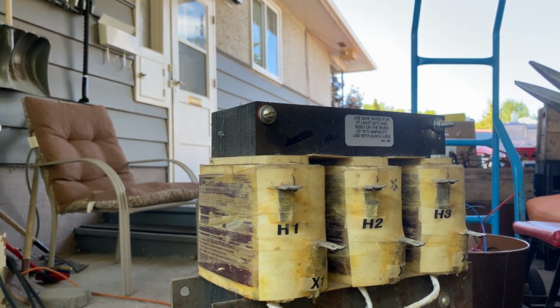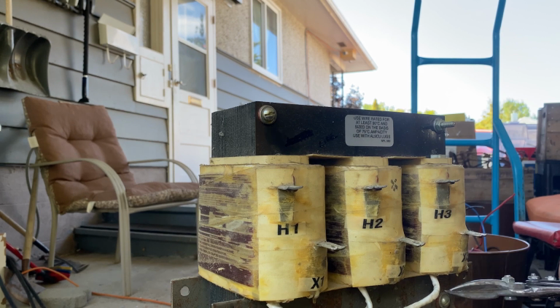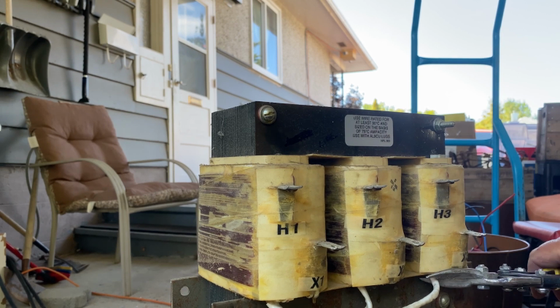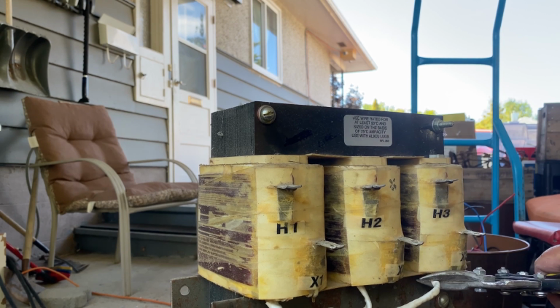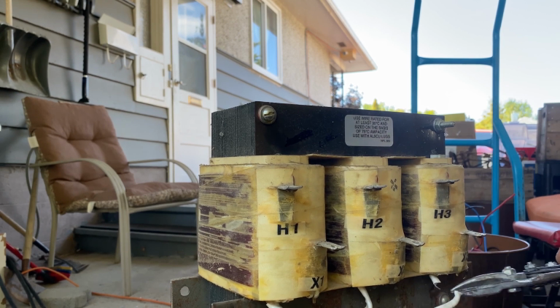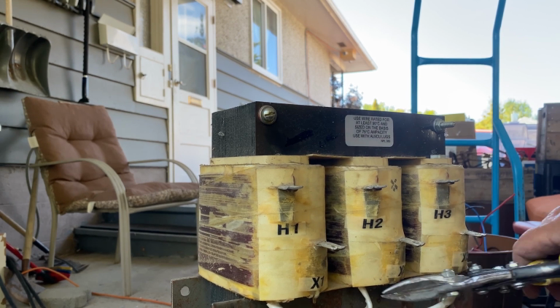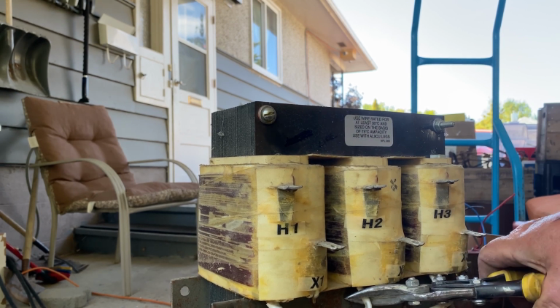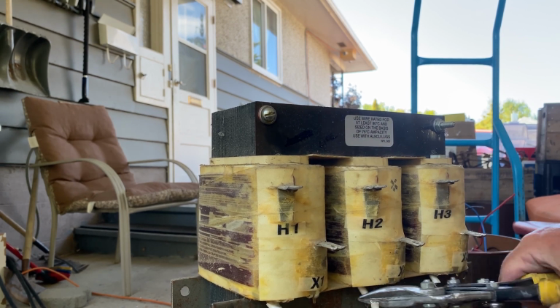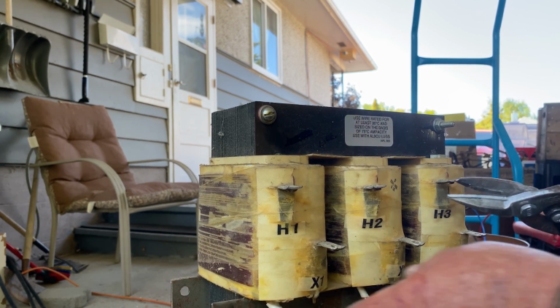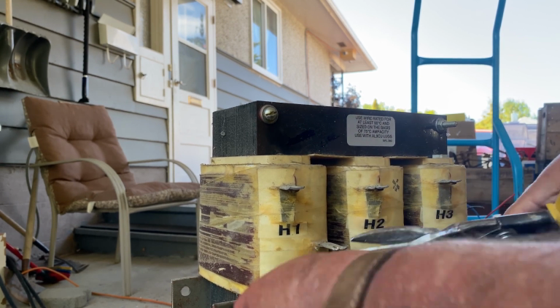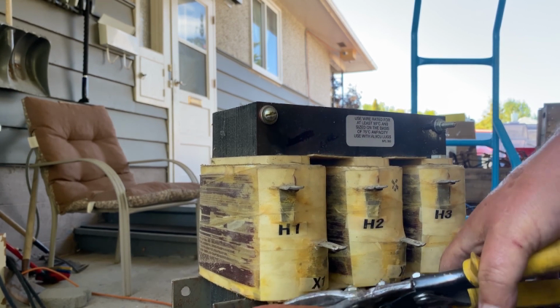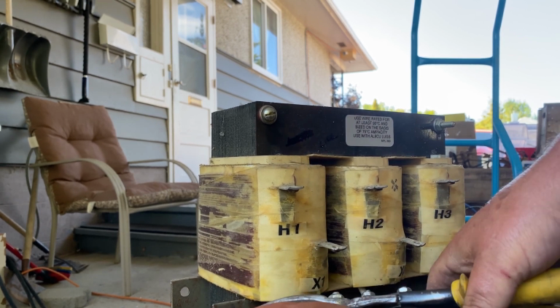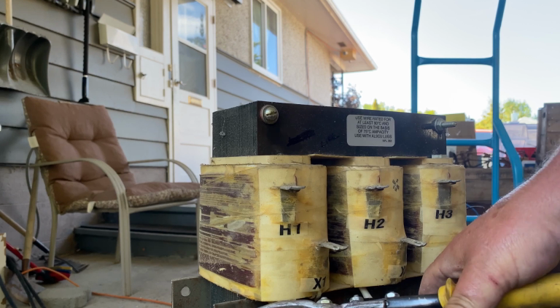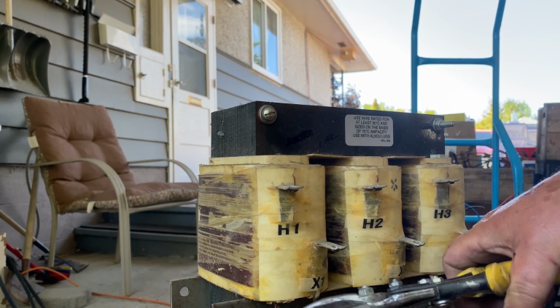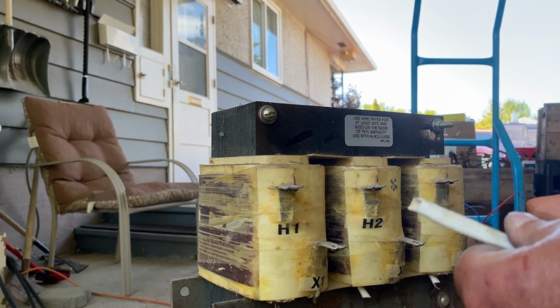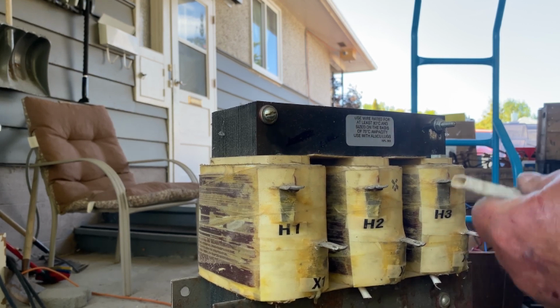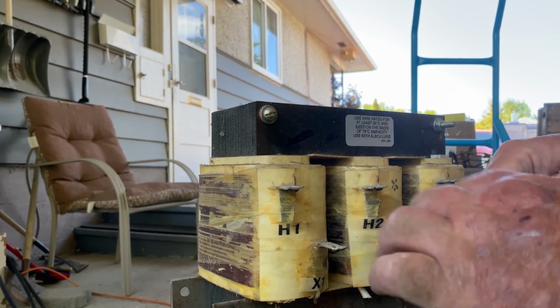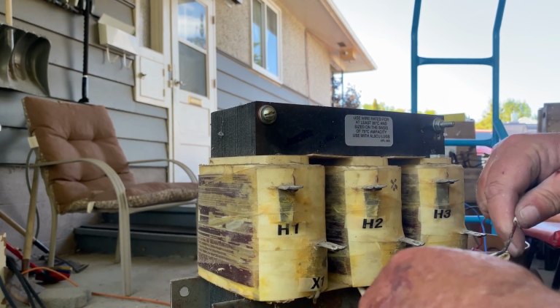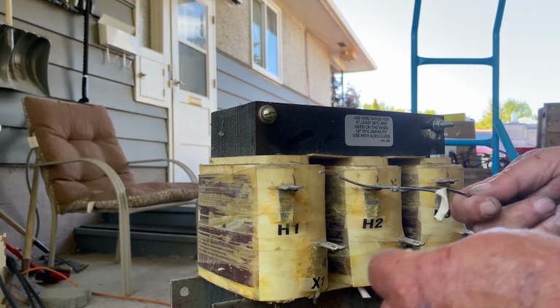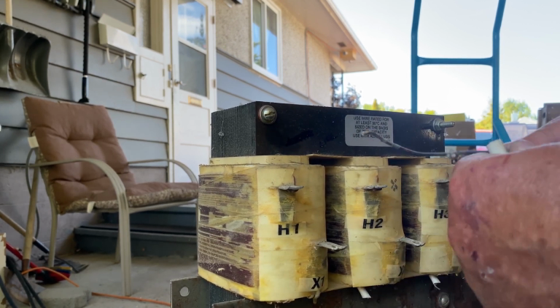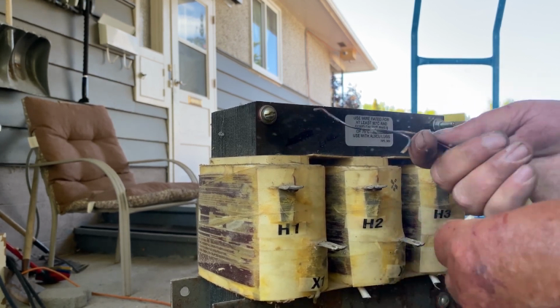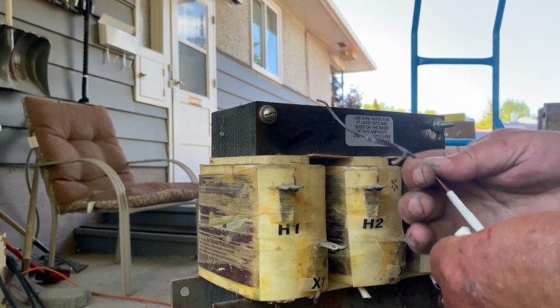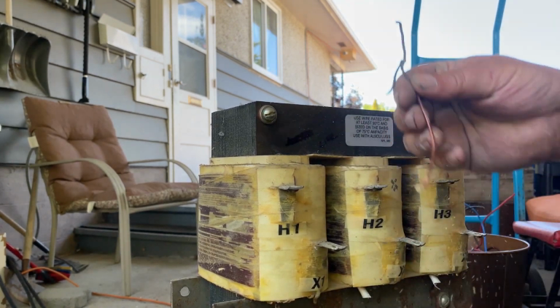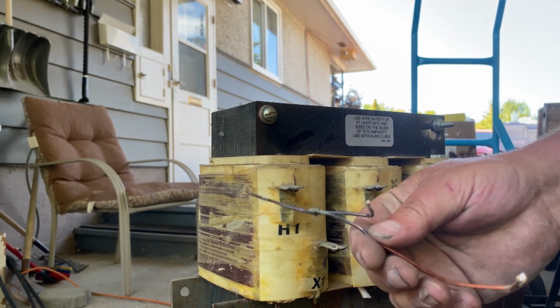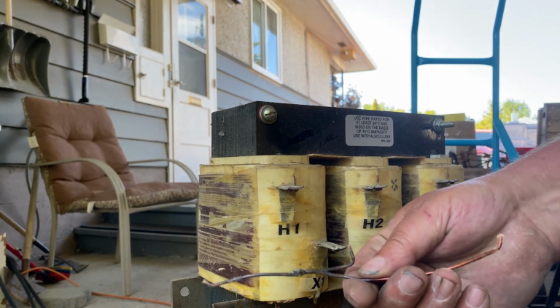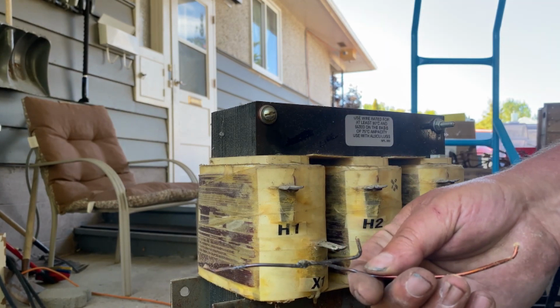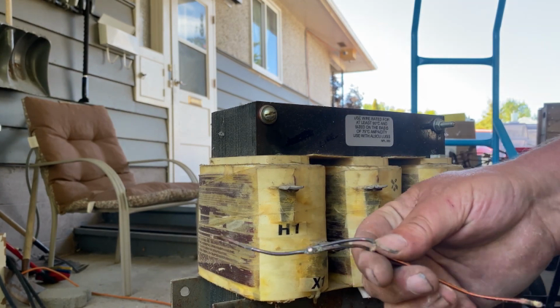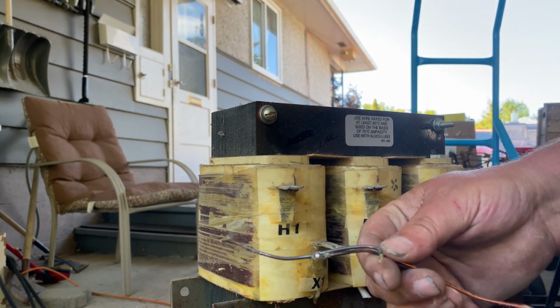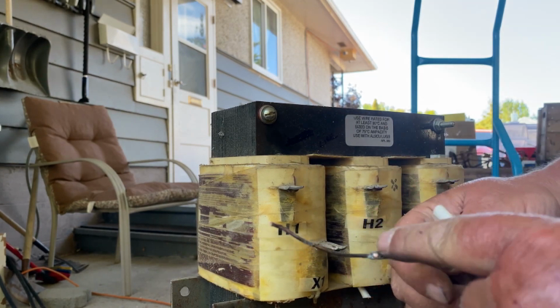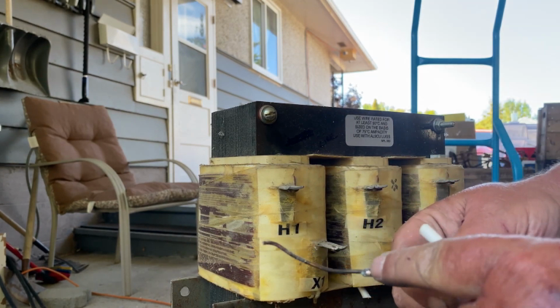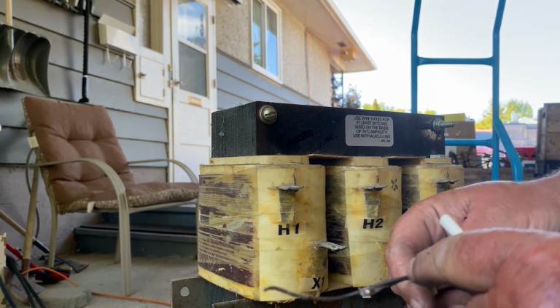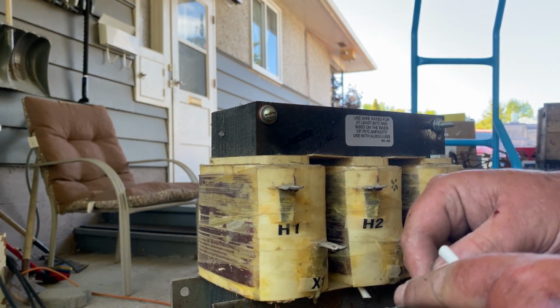There are wires that connect the three coils of copper together, and that's what I'm cutting off now. The insulation just slips right off and it's good number two copper — the reason it's number two is it's shellacked and there's solder on it.